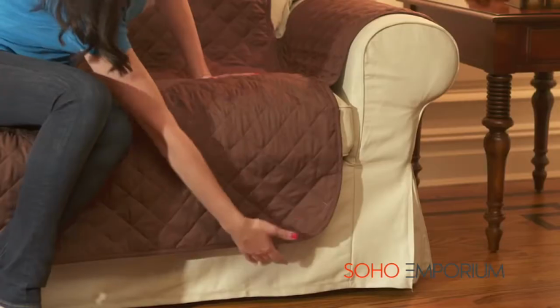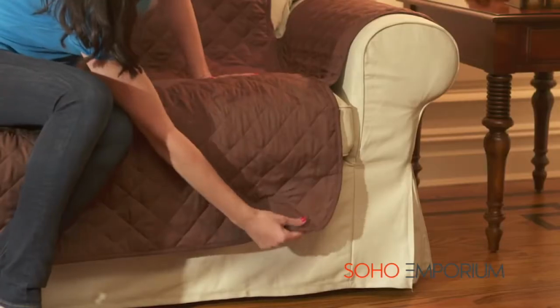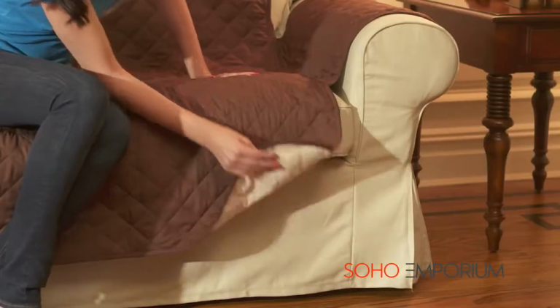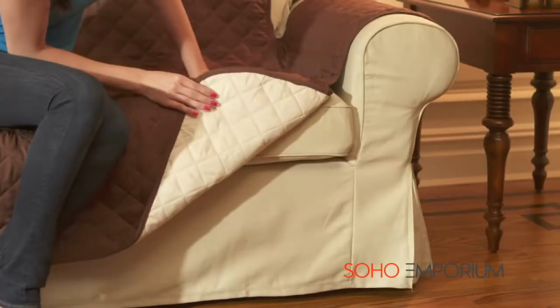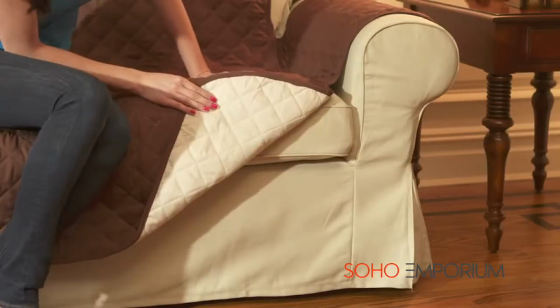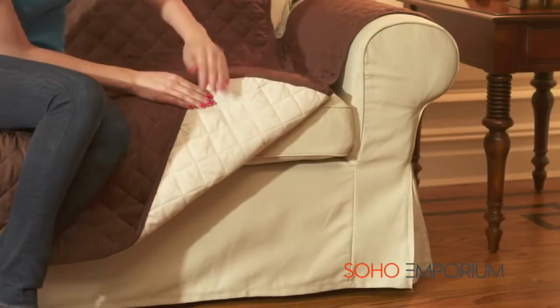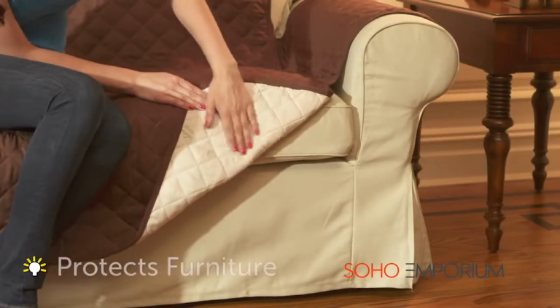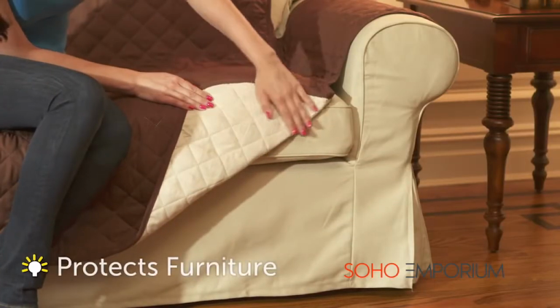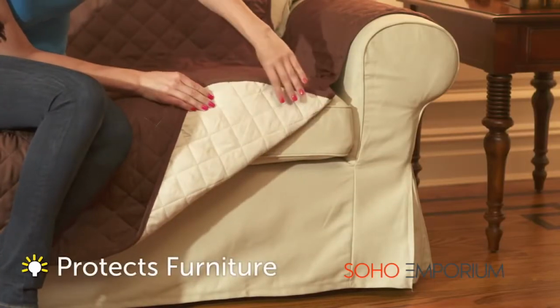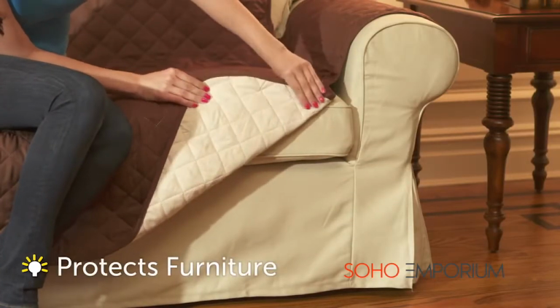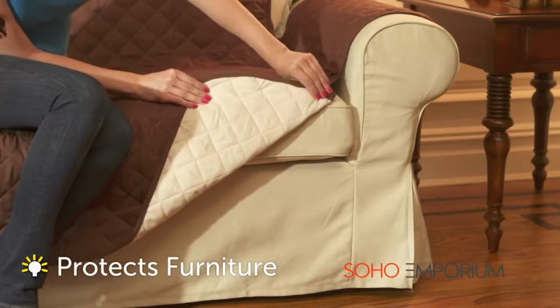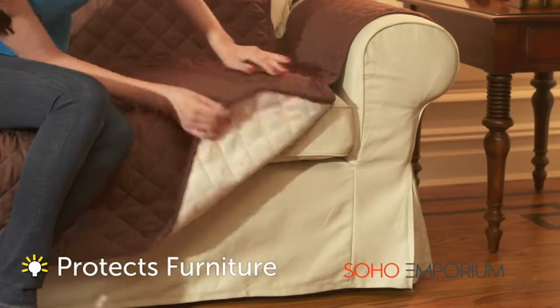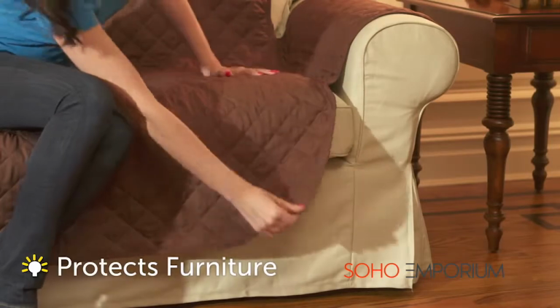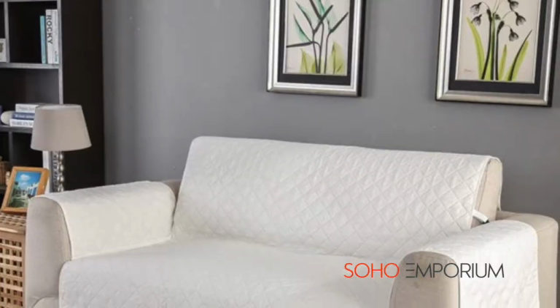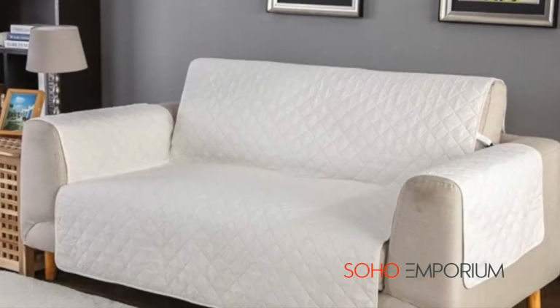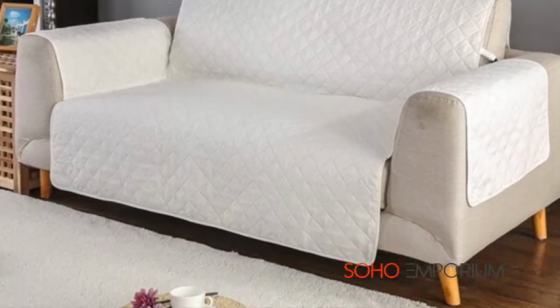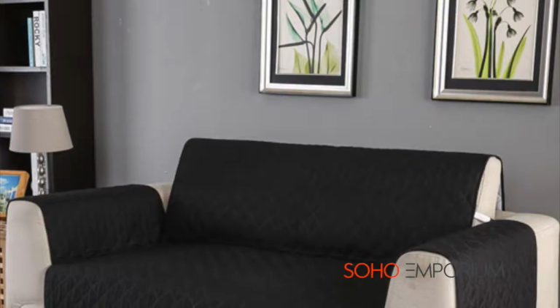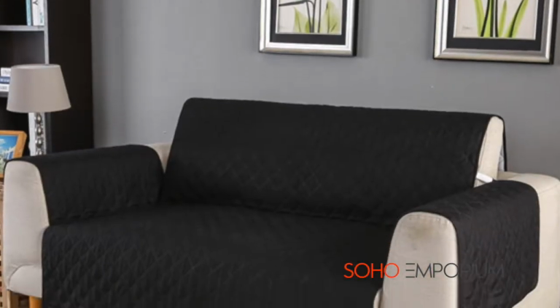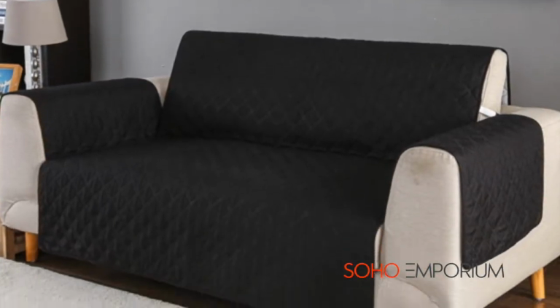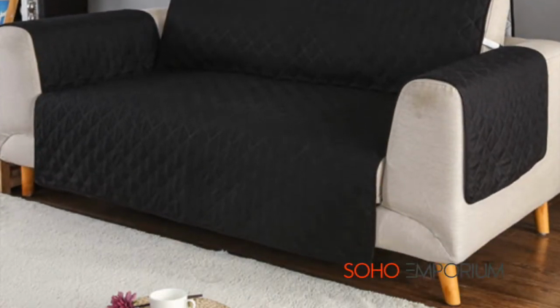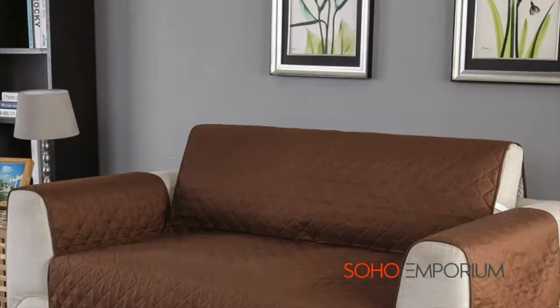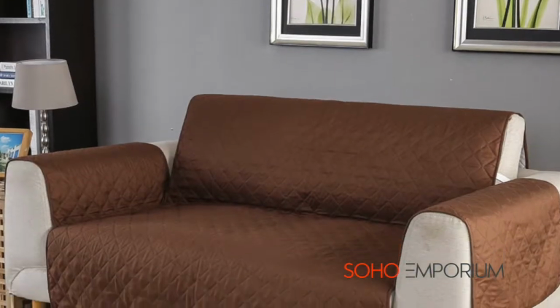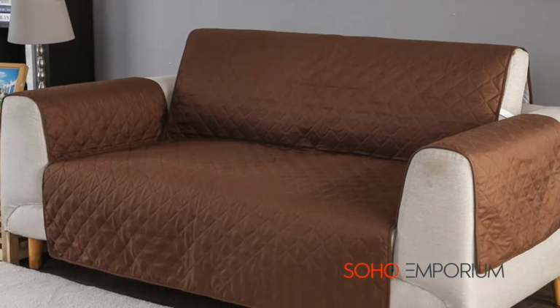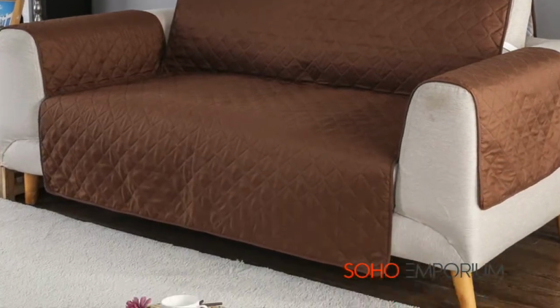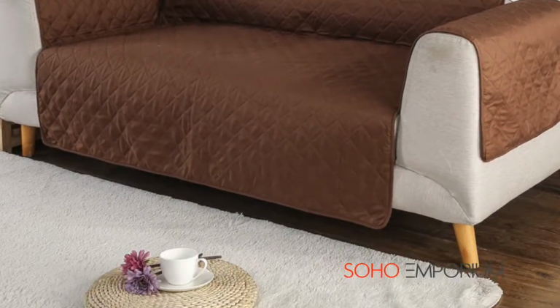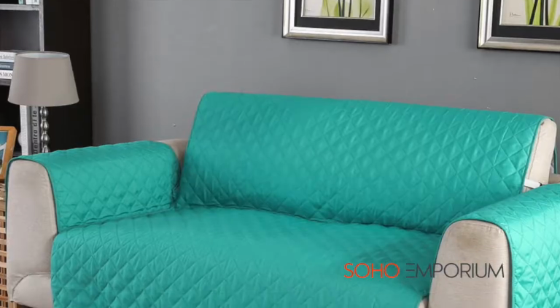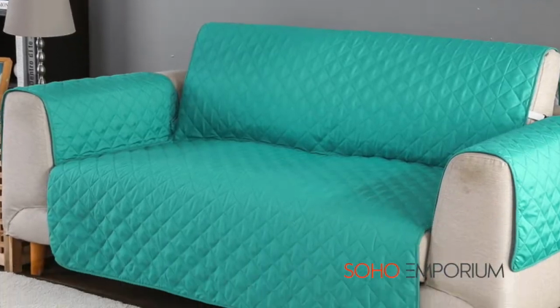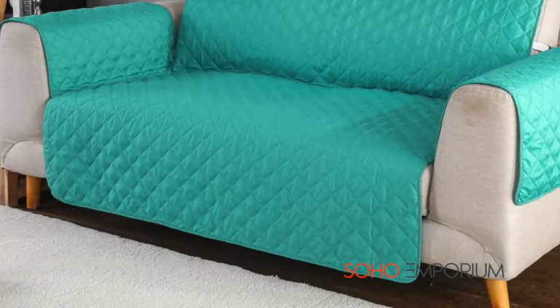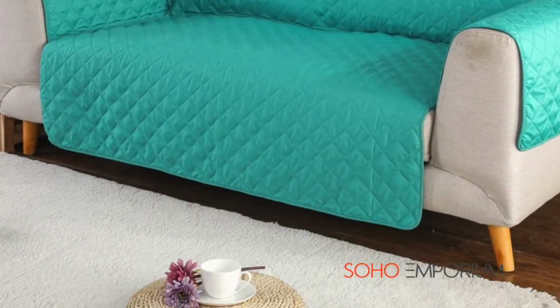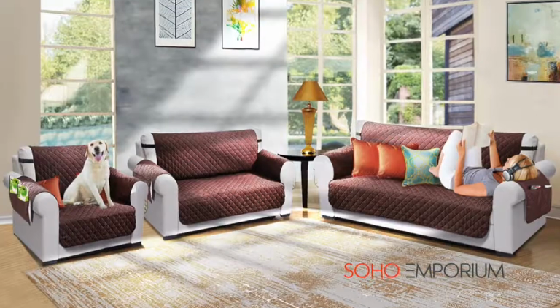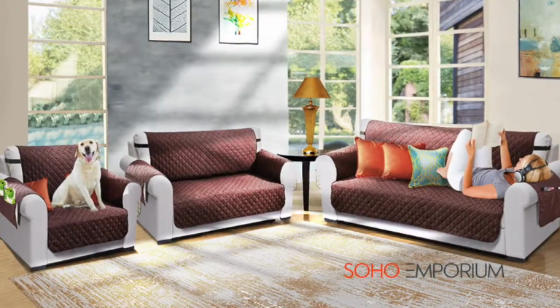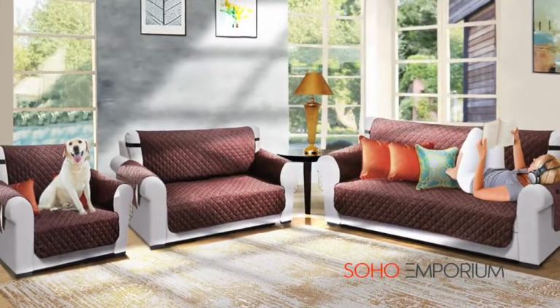The high quality soft quilted design protects the seat and back surfaces from hair and dirt. The quilted covers come in different sizes and colors to fit couches, love seats, and chairs perfectly, and match any decor.